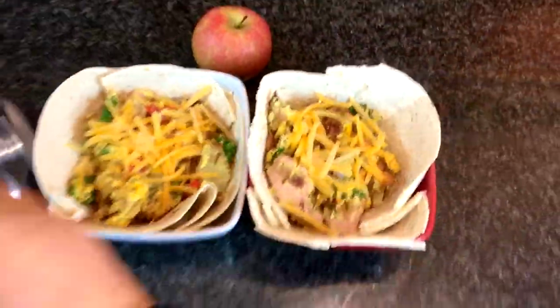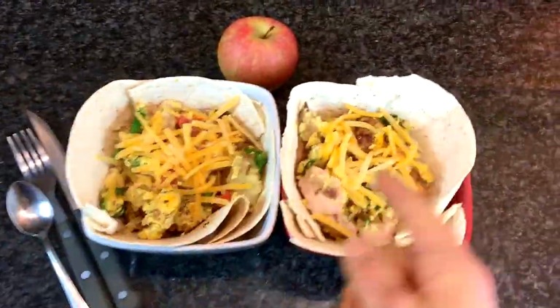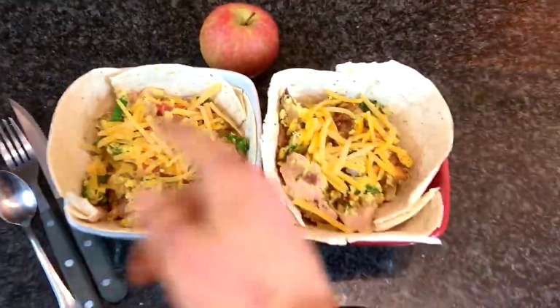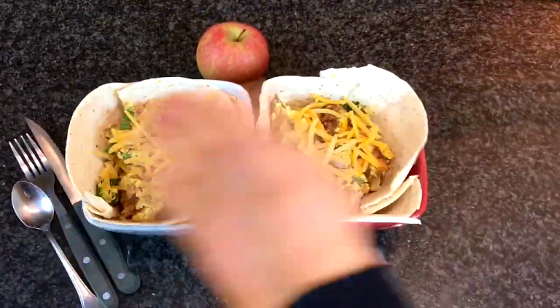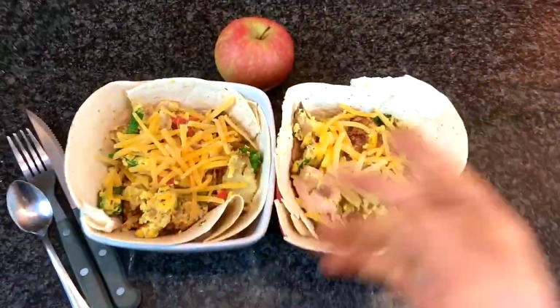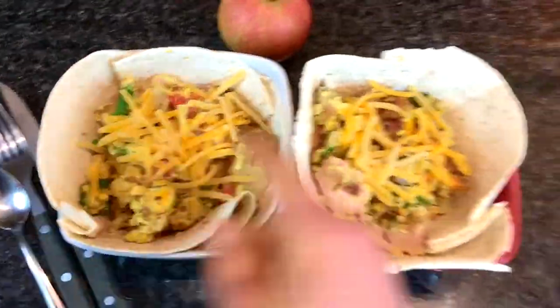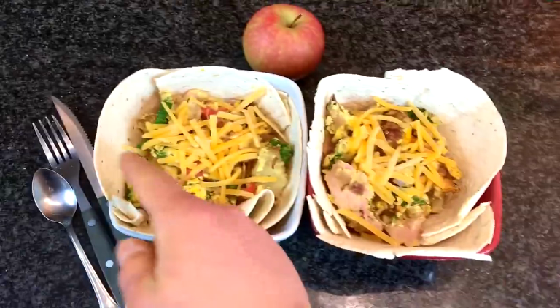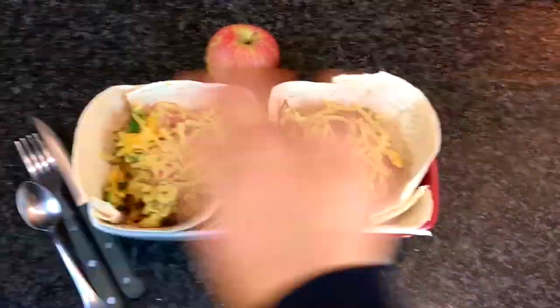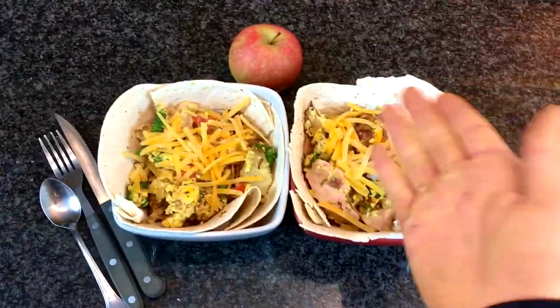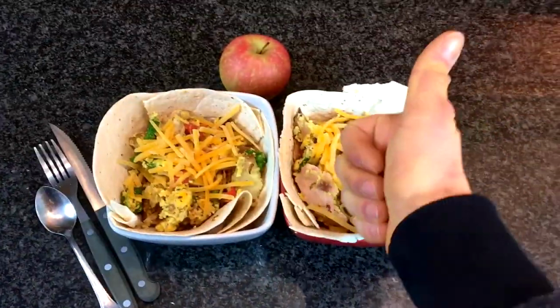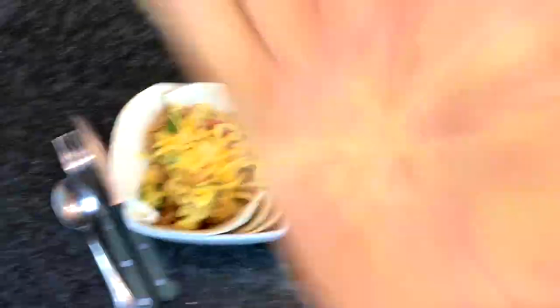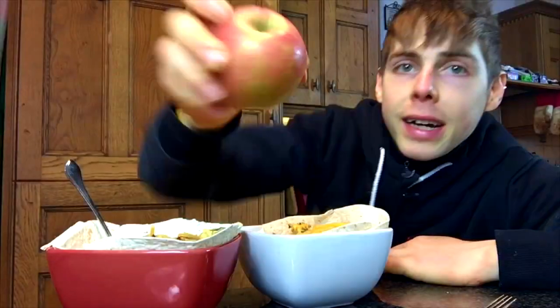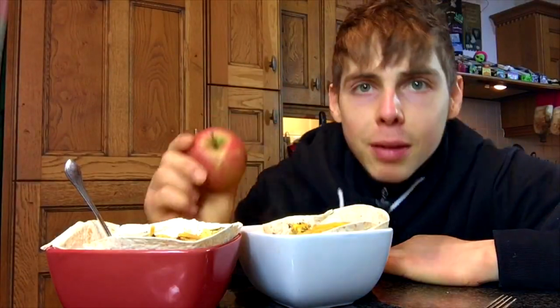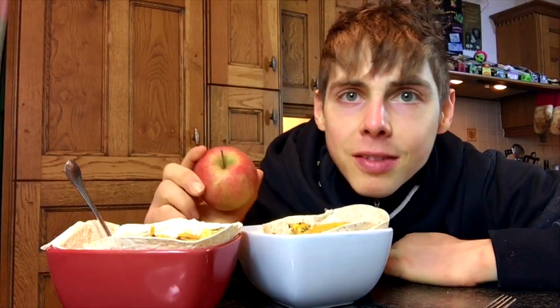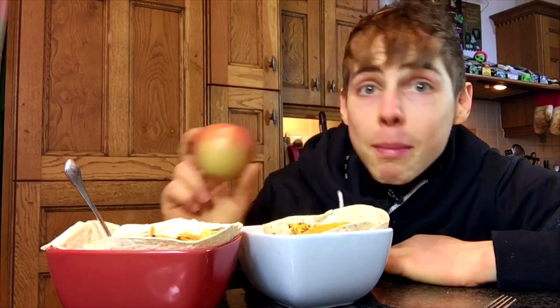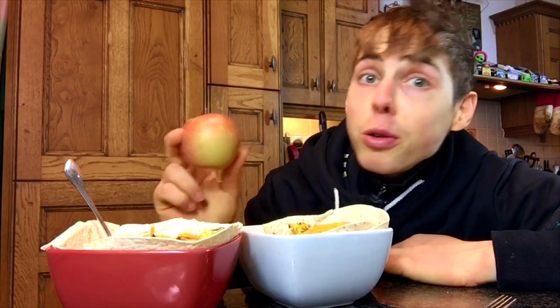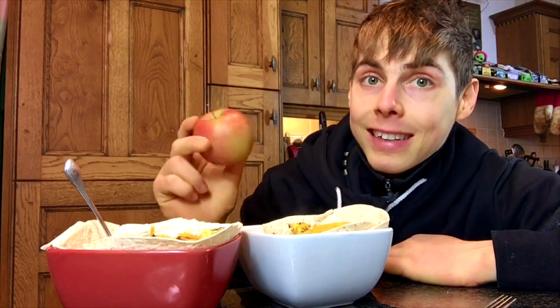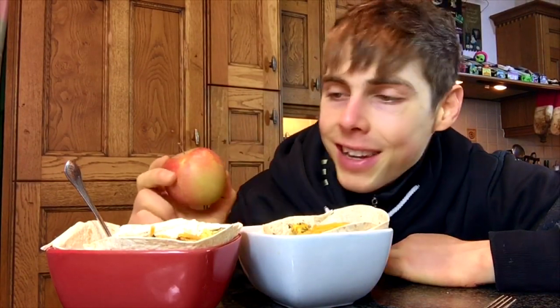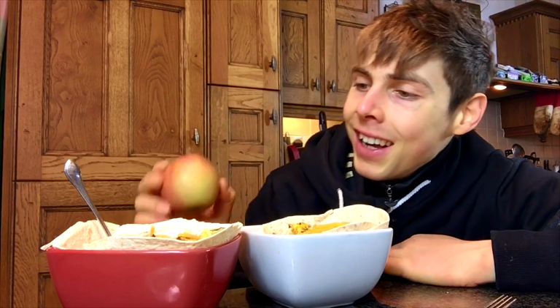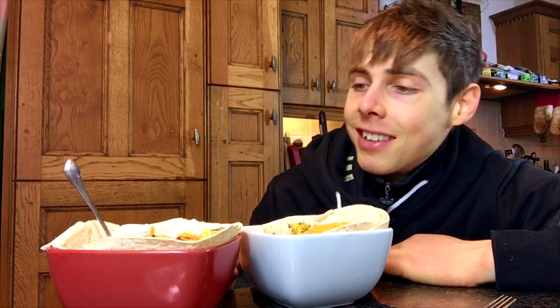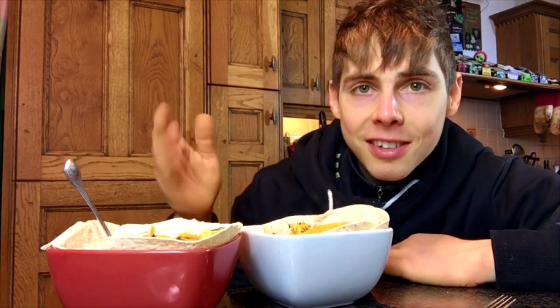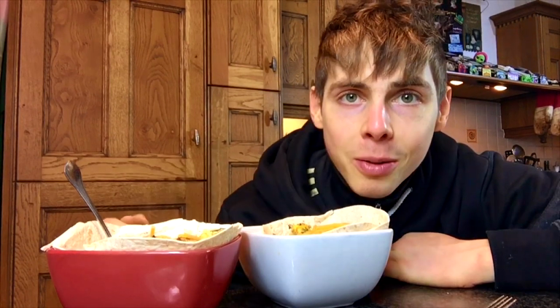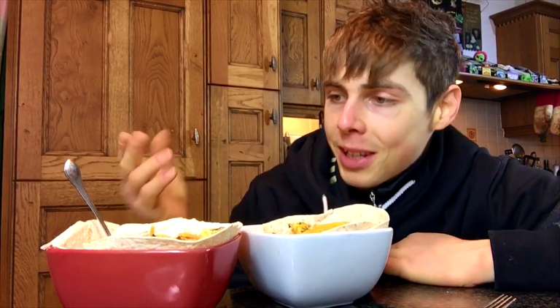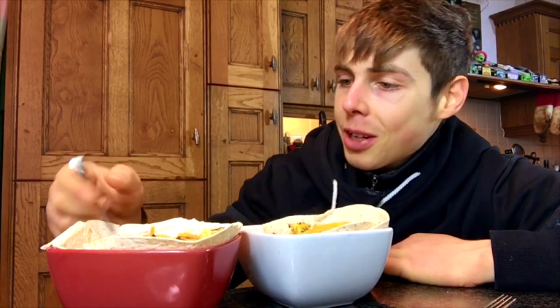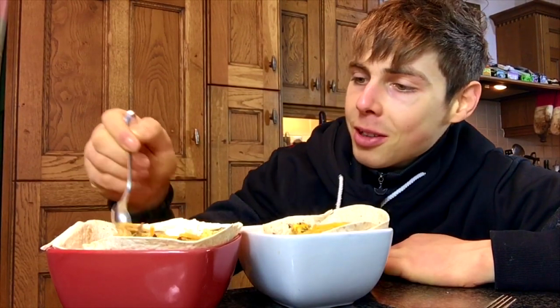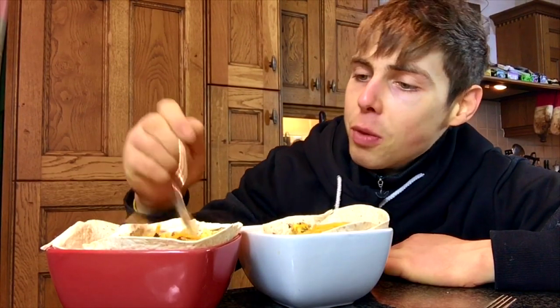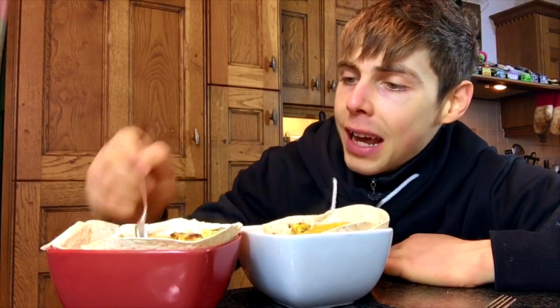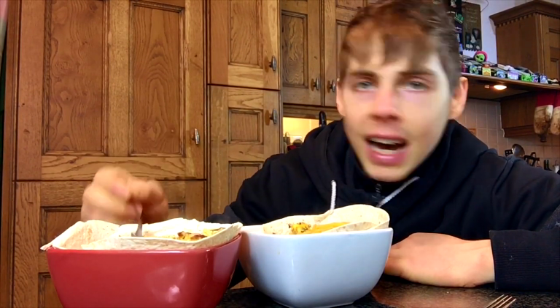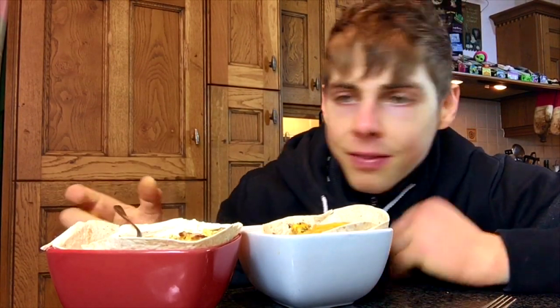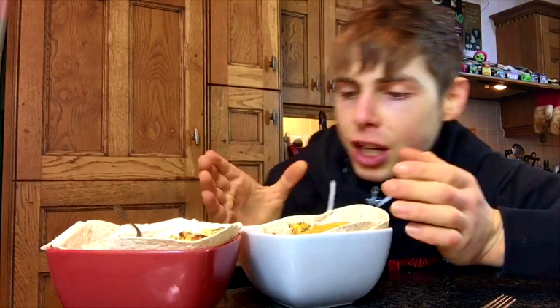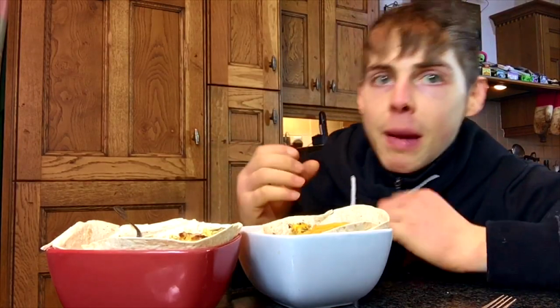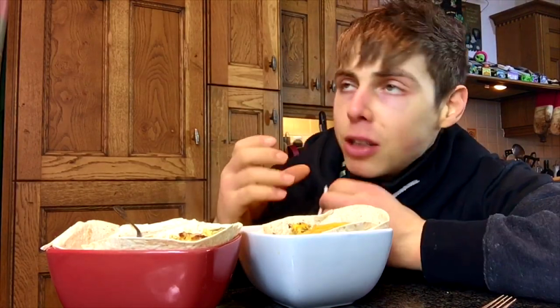Let's christen this the absolute orgy wrap of the gods, a la Scott. With an apple, of course, for micronutrients. Essentially, this is just another way of eating a burrito bowl — you just scoop it all out, and then when you finish it, you wrap it up.